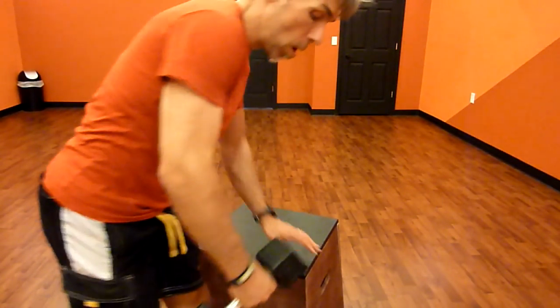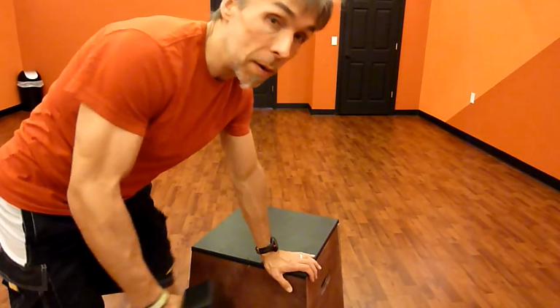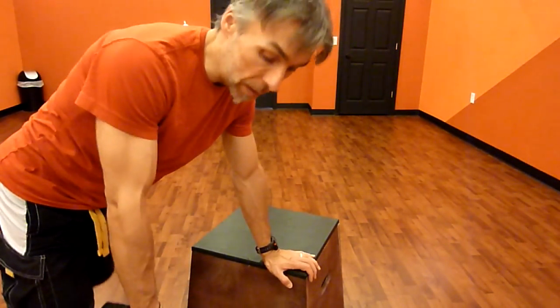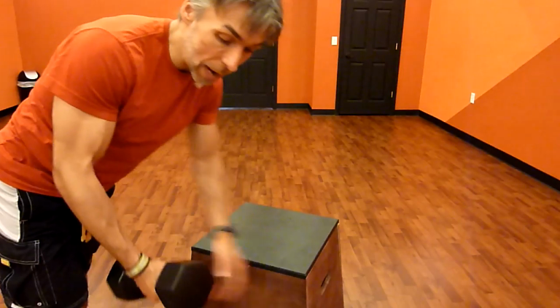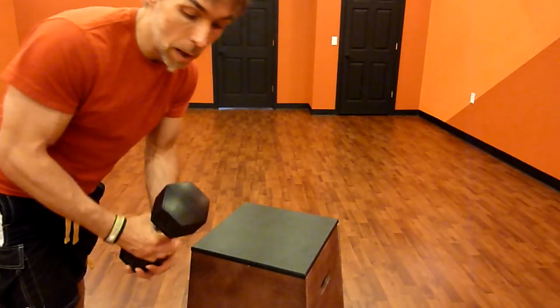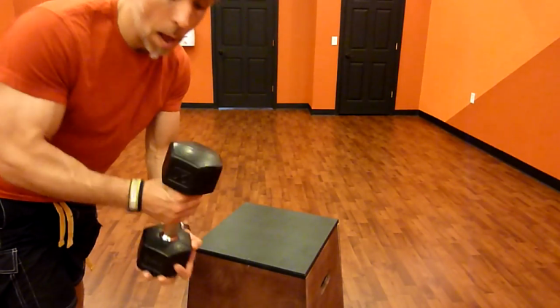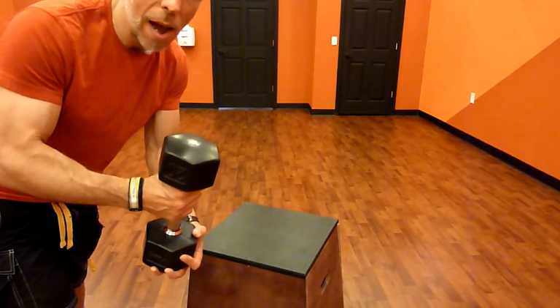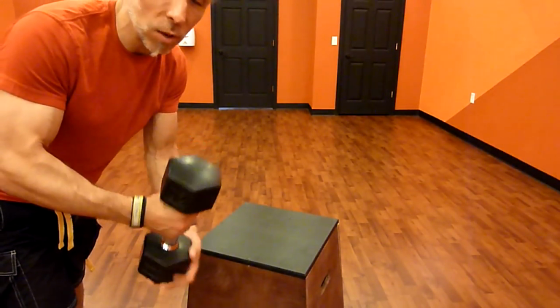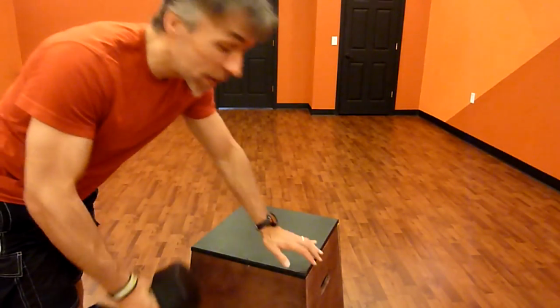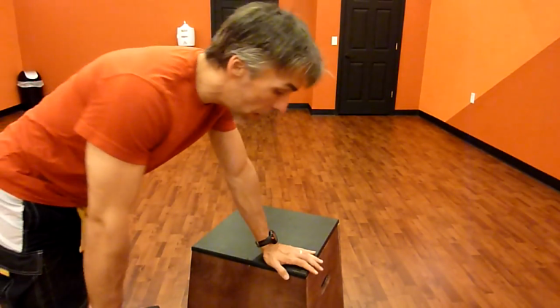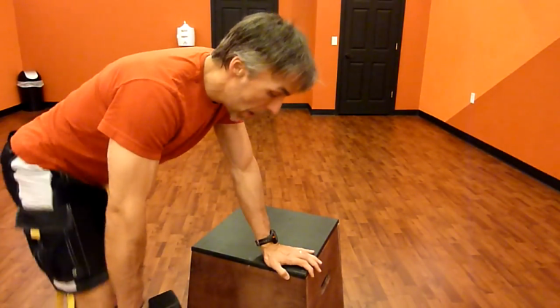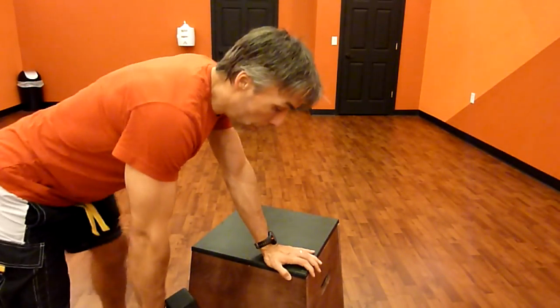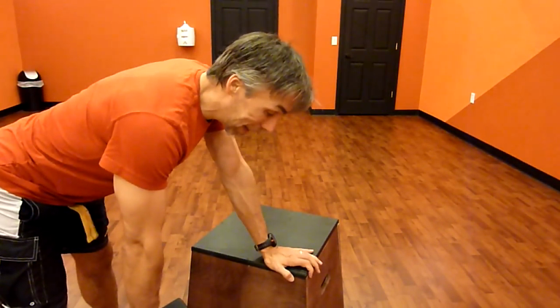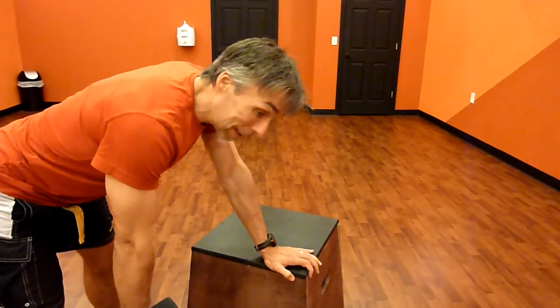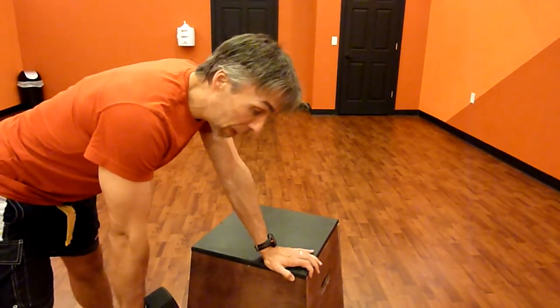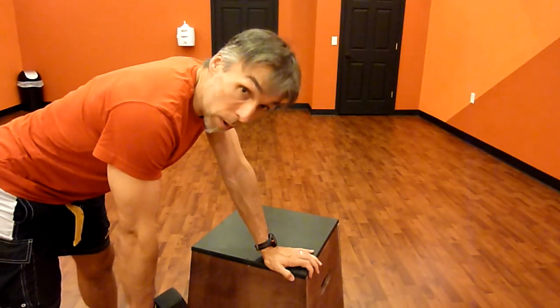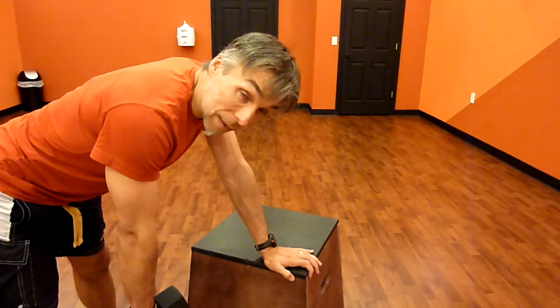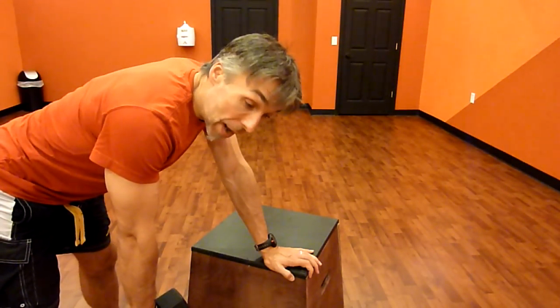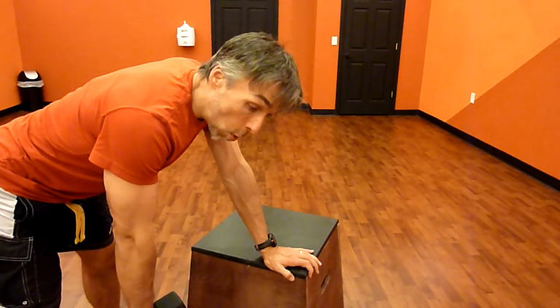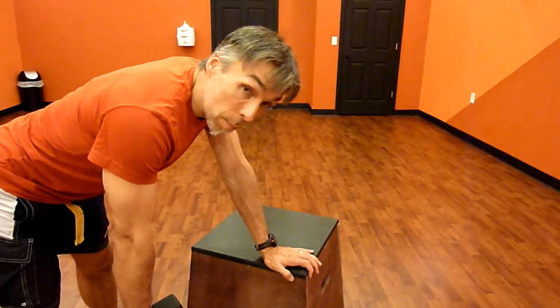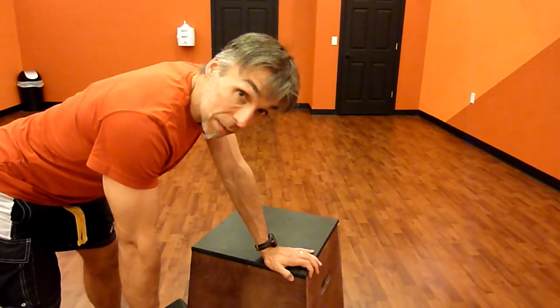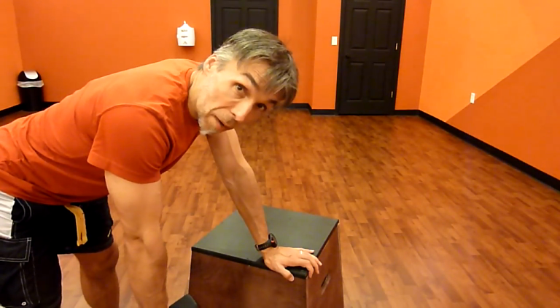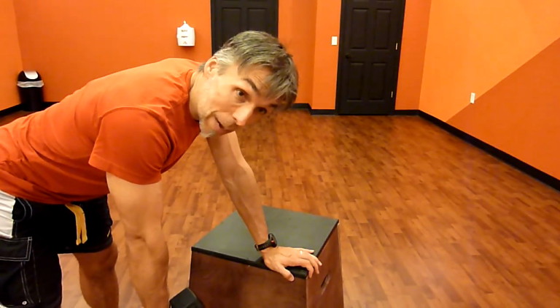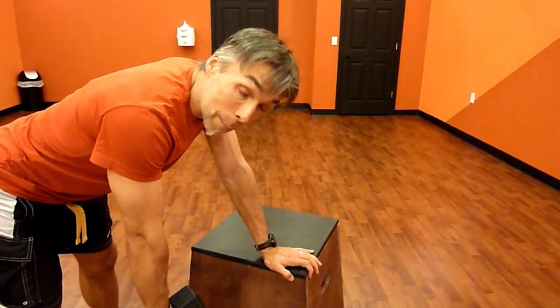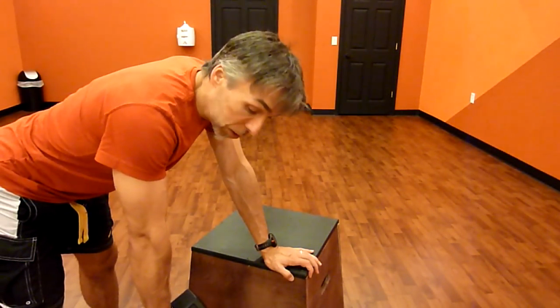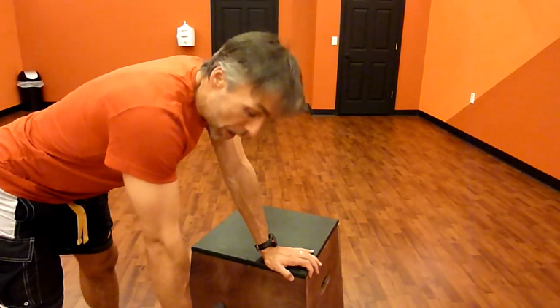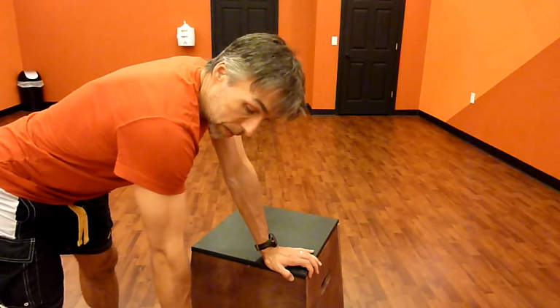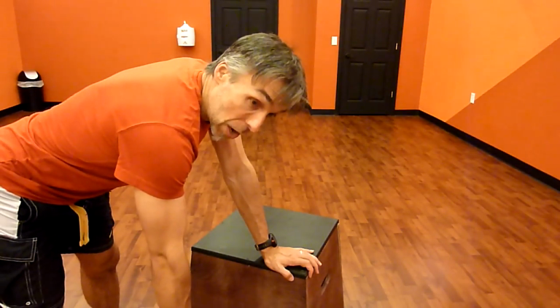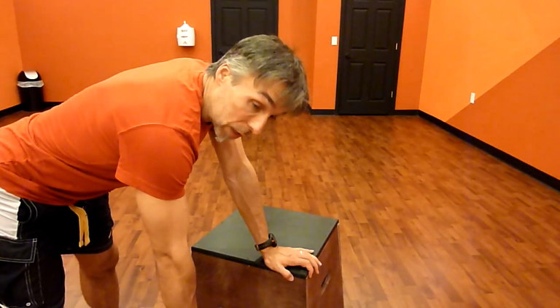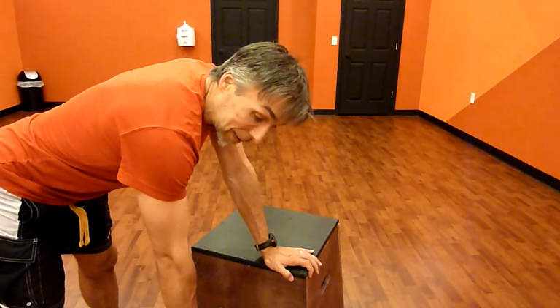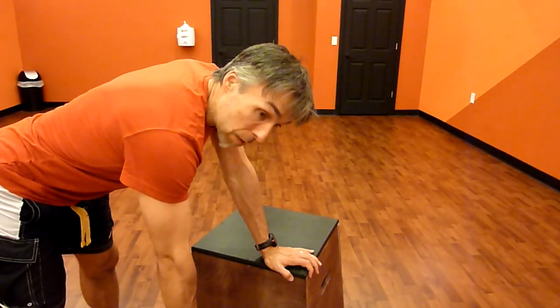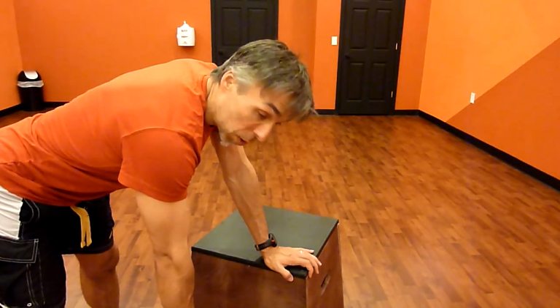Holding the dumbbell in one hand, high up against one side of the bell, bracing against an object like a wooden box here that I have — or you can brace against a chair, a tabletop, or a bench — letting the arm relax down into this hold.